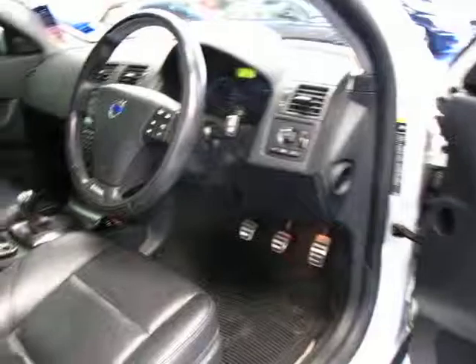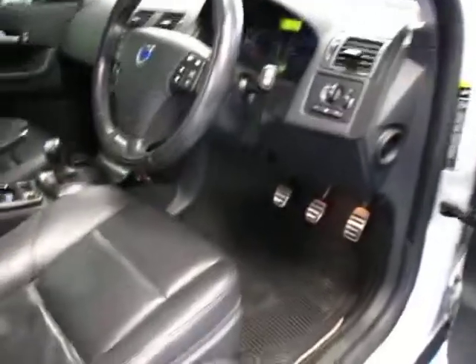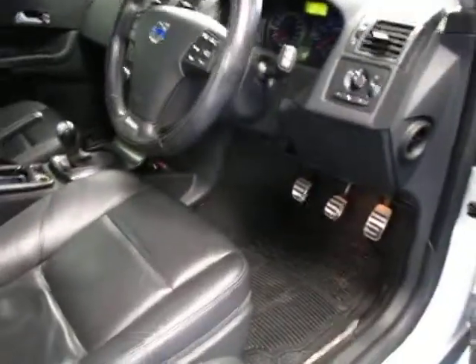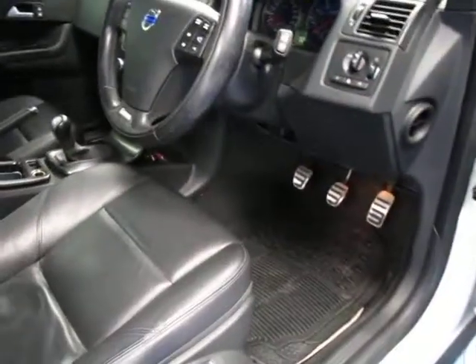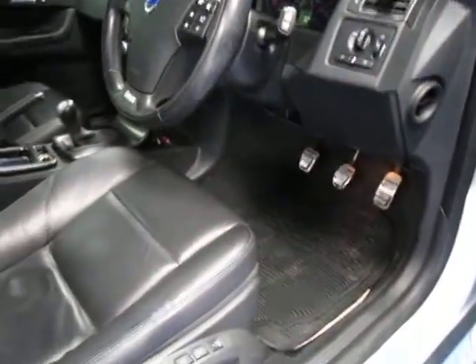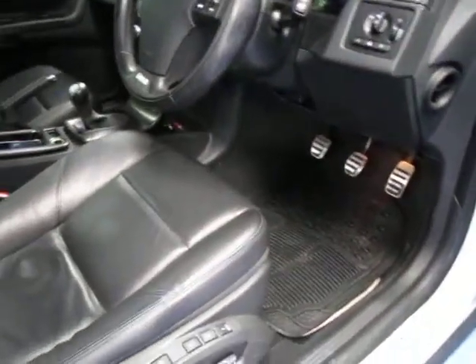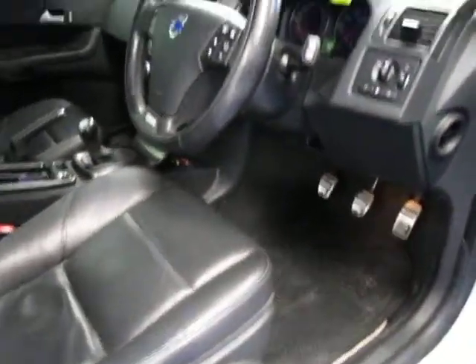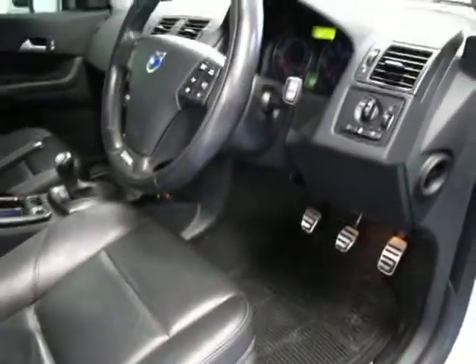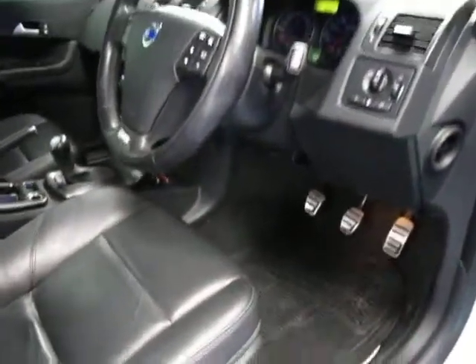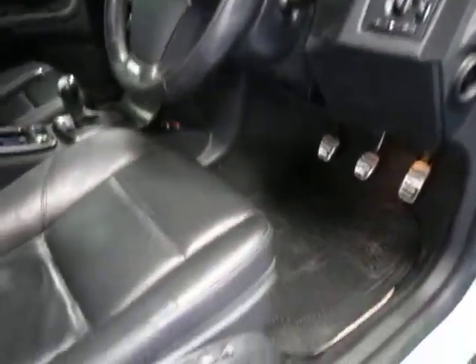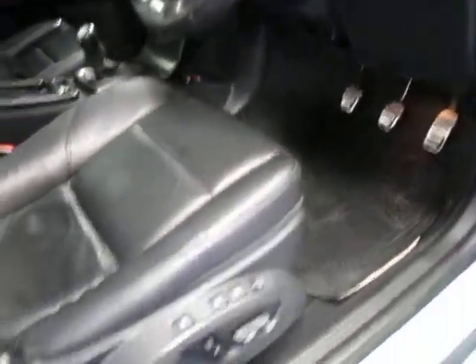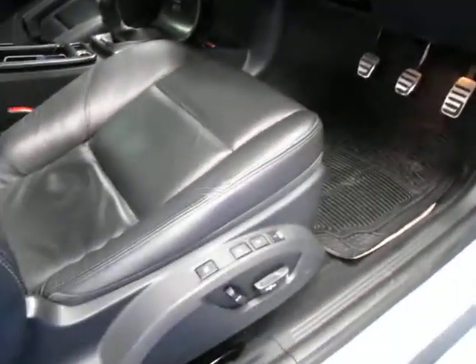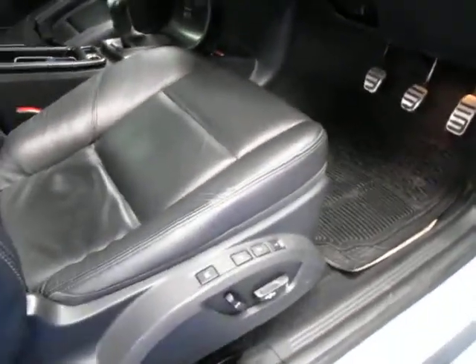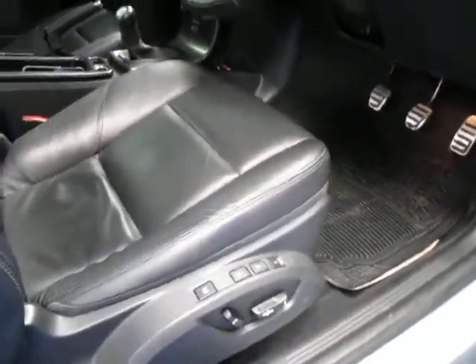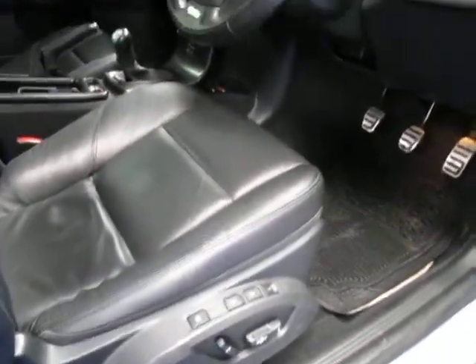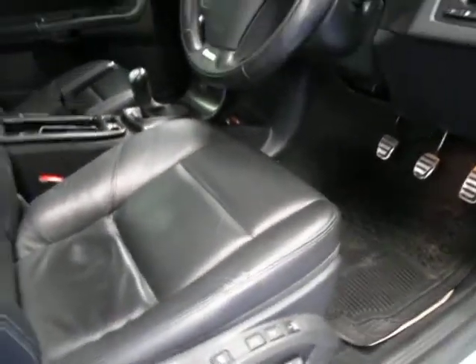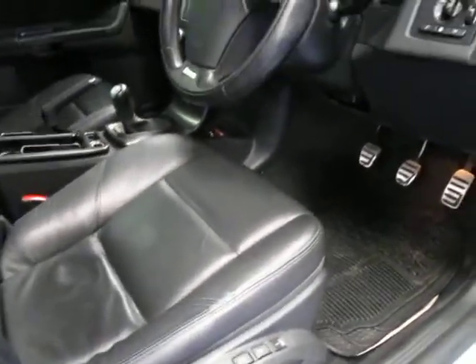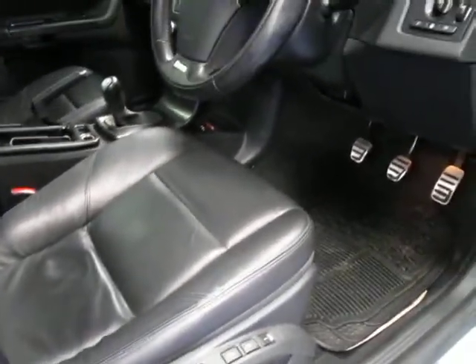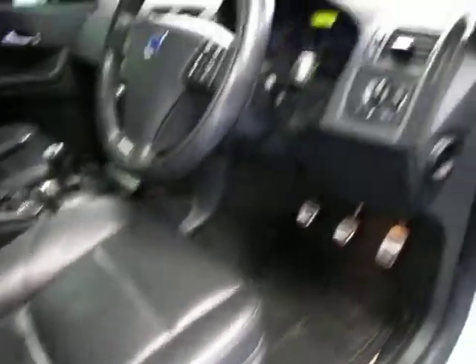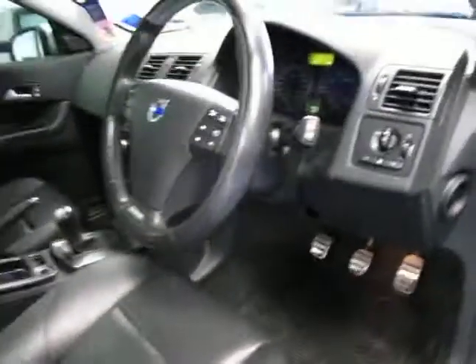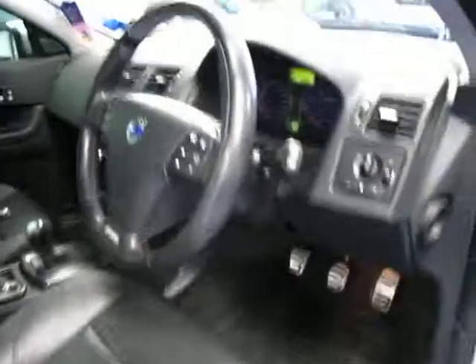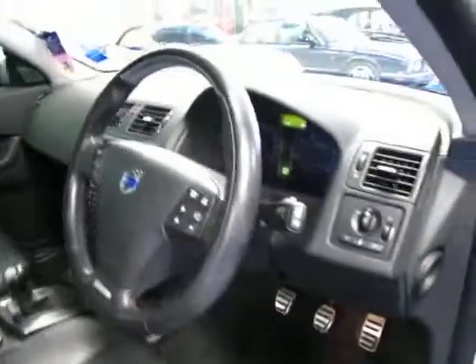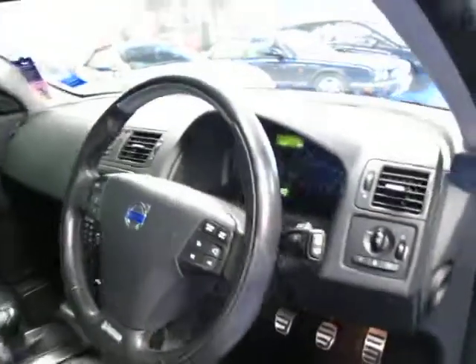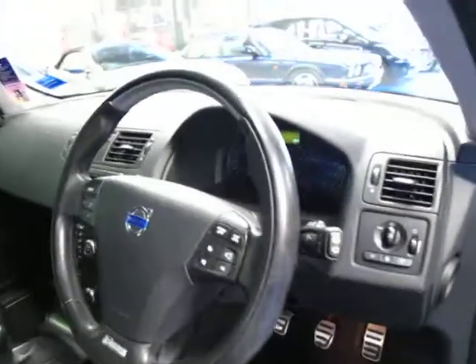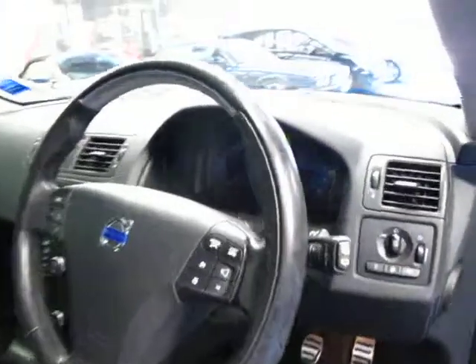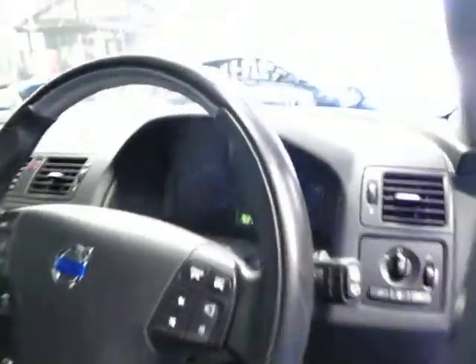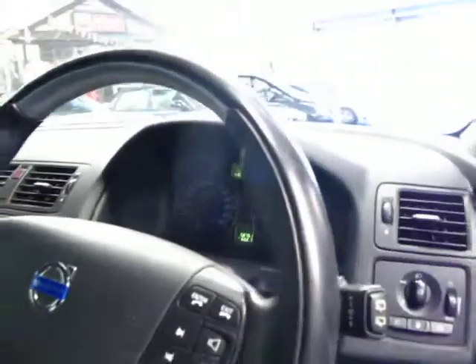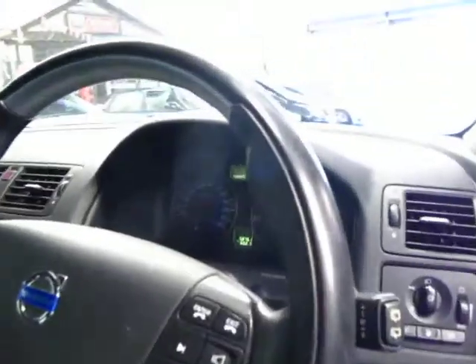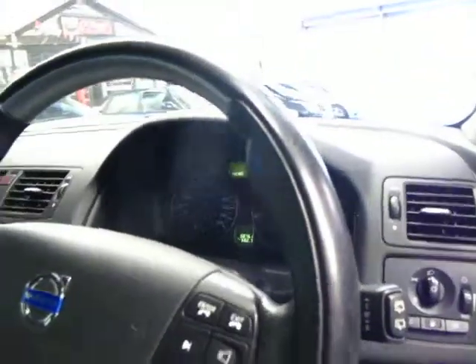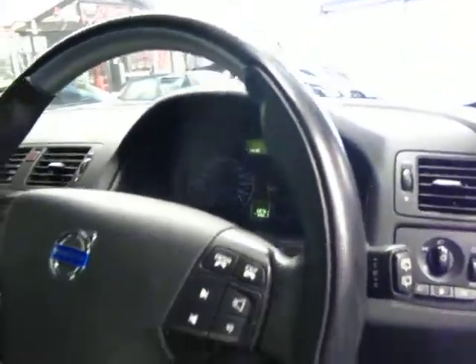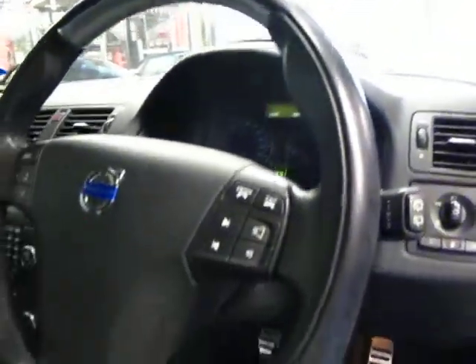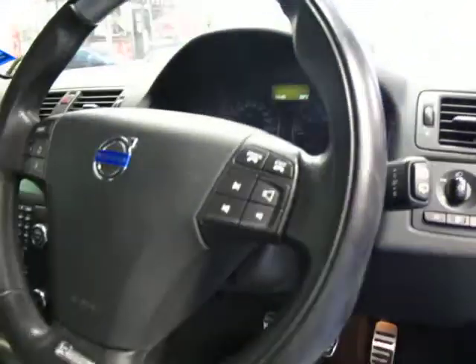It does have memory seats — it's got three different memories for your seat and the mirrors as well. So 58,000 kilometres as you can see.